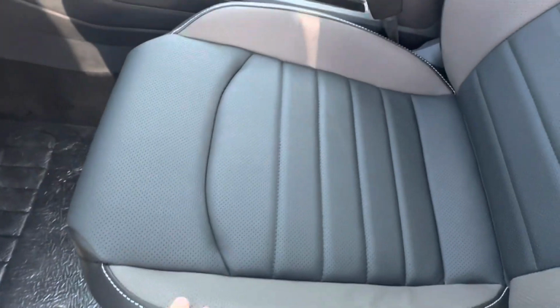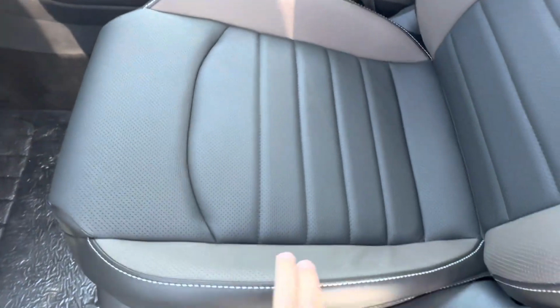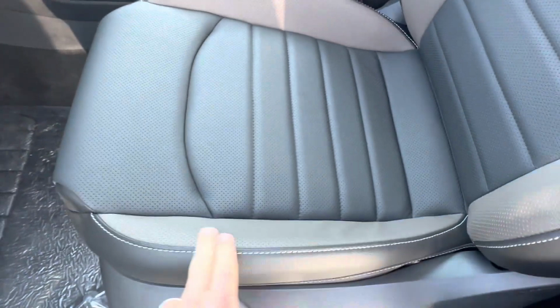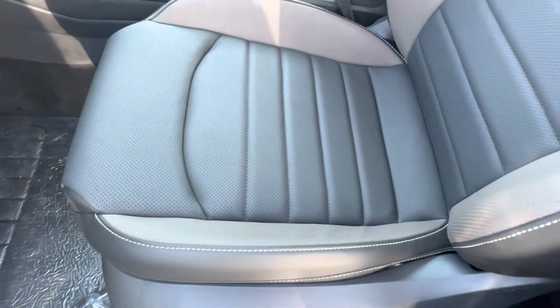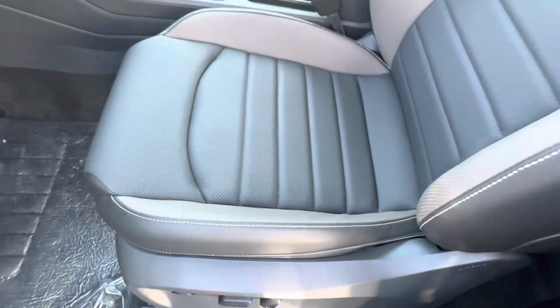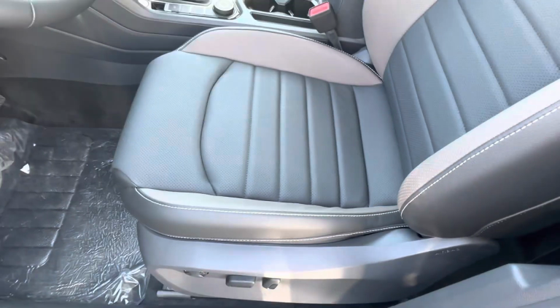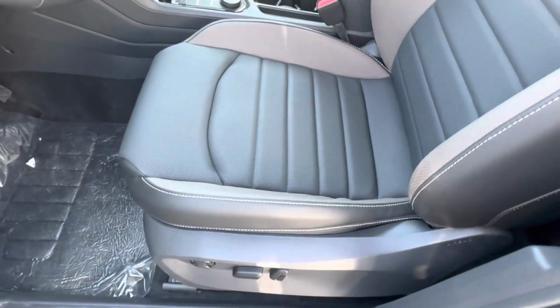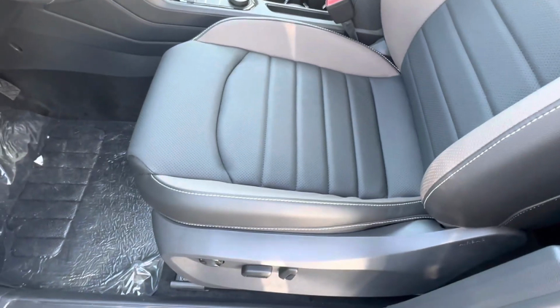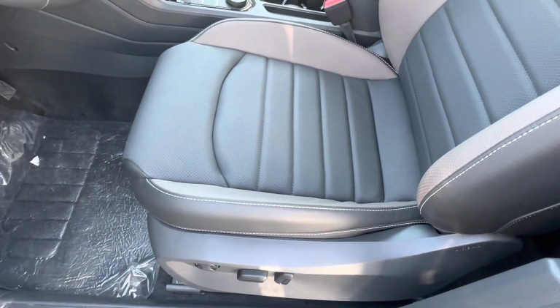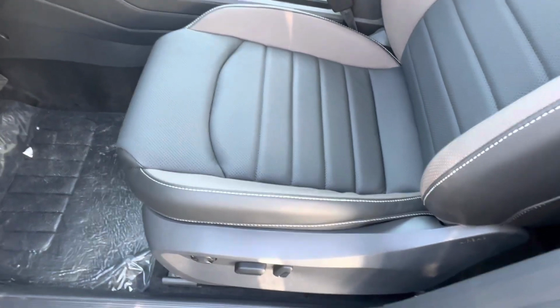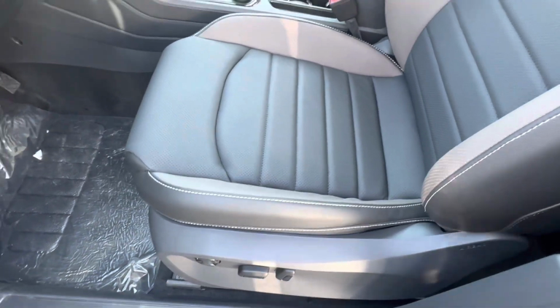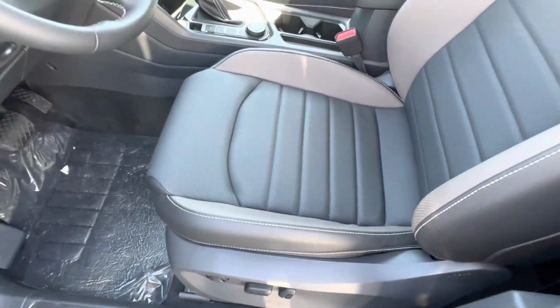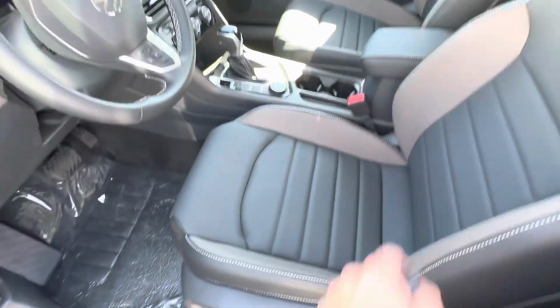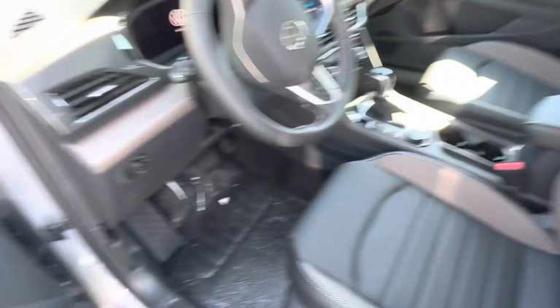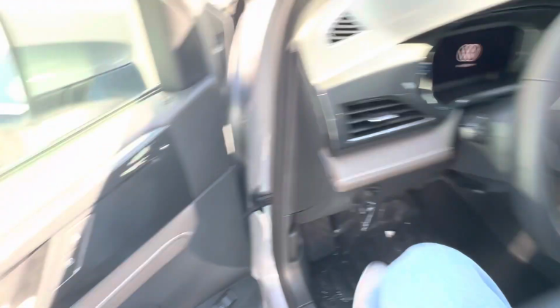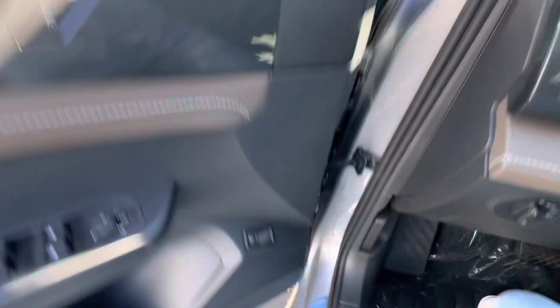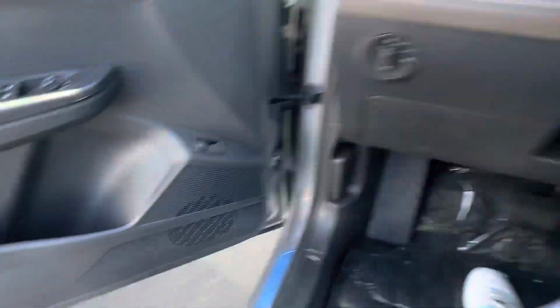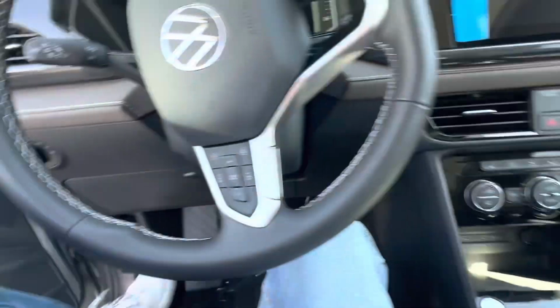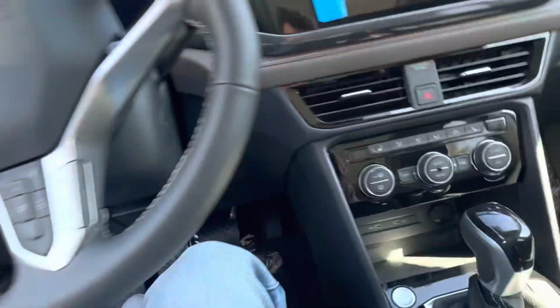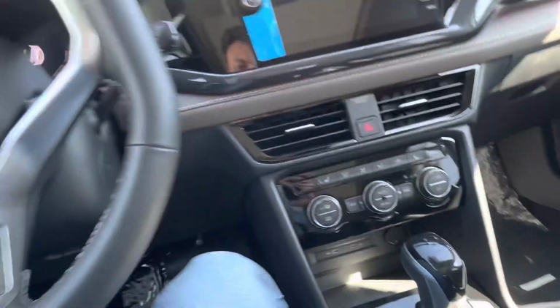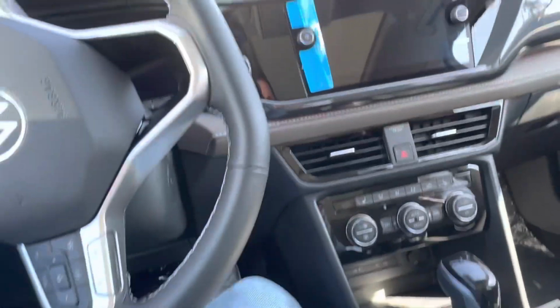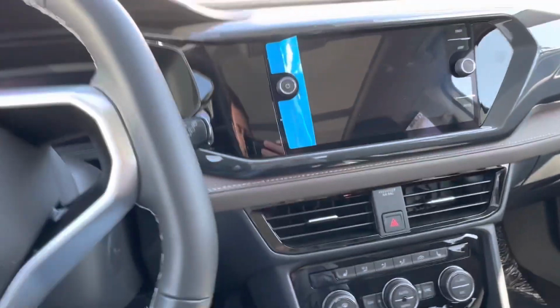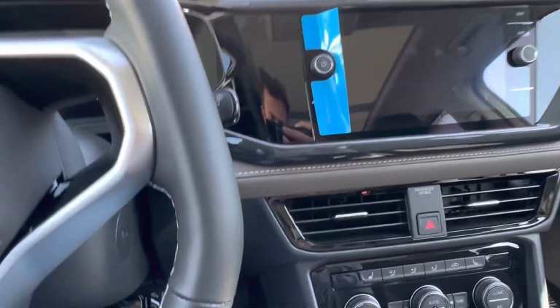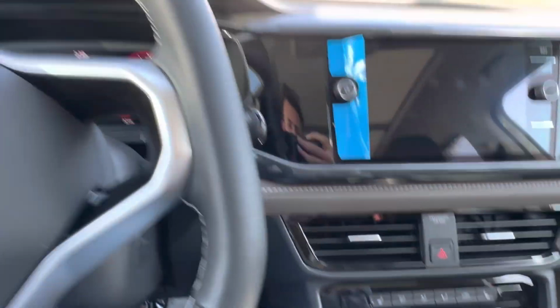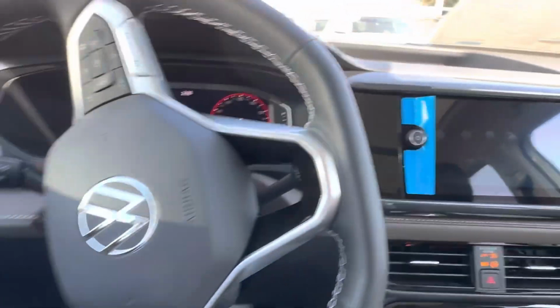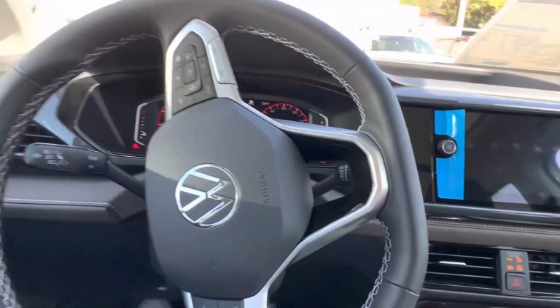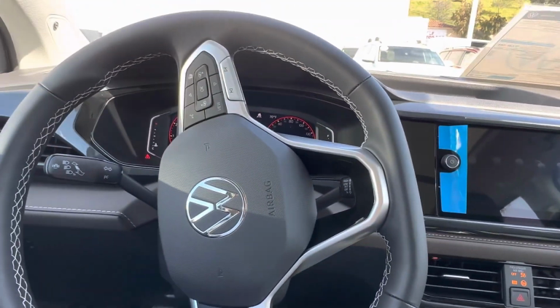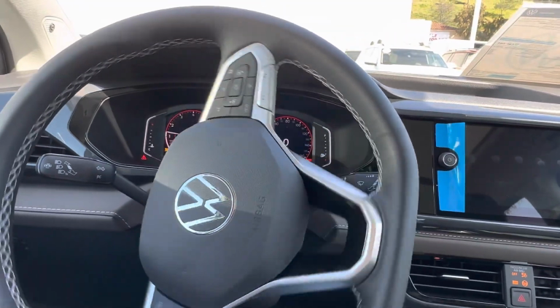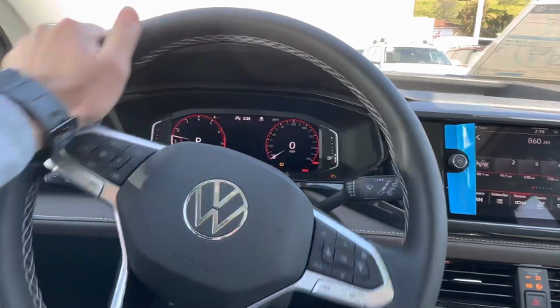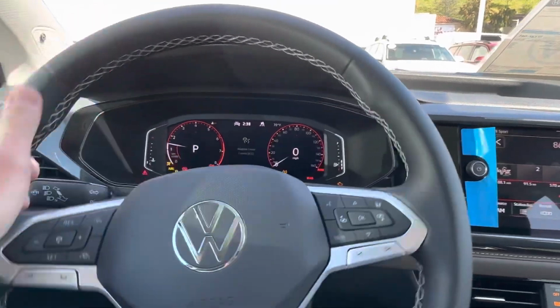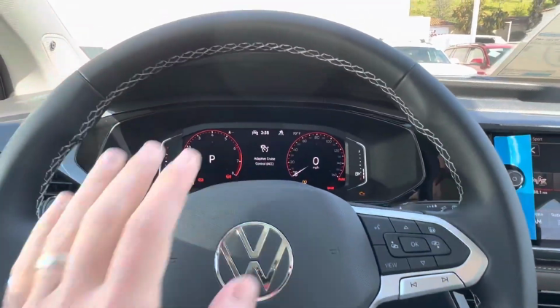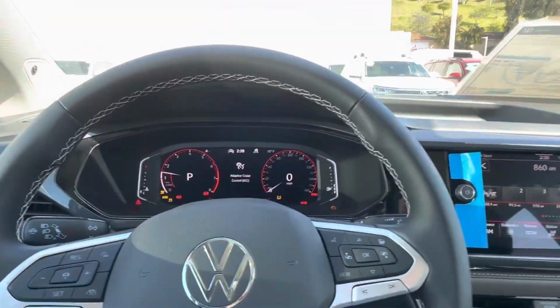Very nice finishes and materials. This one has a two-tone interior with a dark coffee side. You do have power seats and a full leather interior on this one, because again this one is fully loaded. Step on the brake, press the button, and the car starts right up.